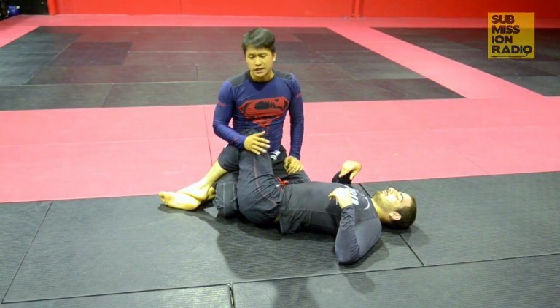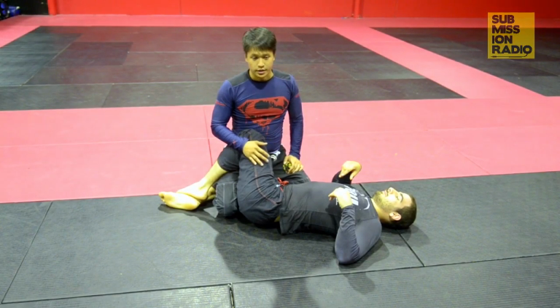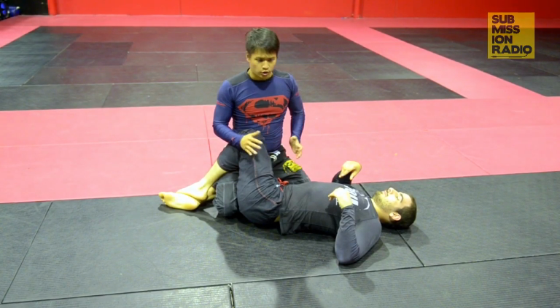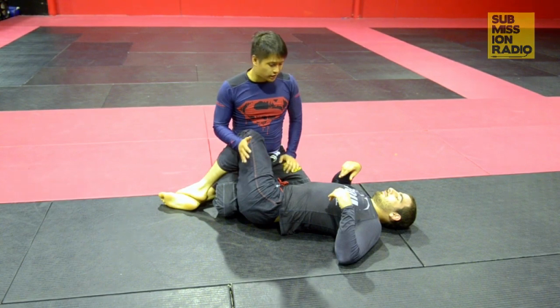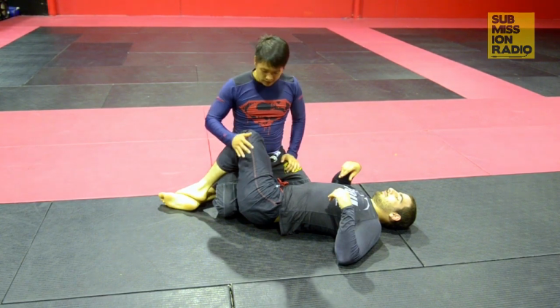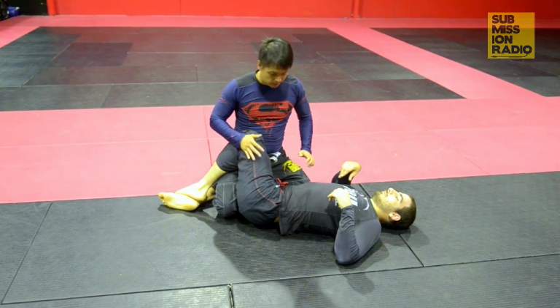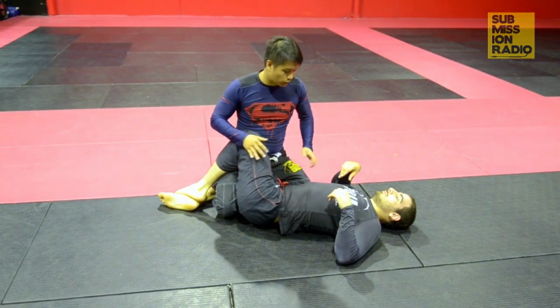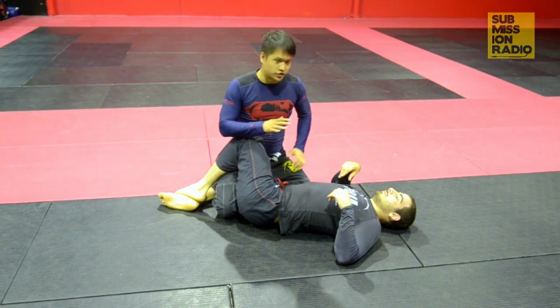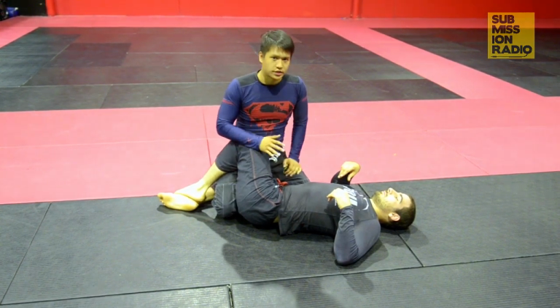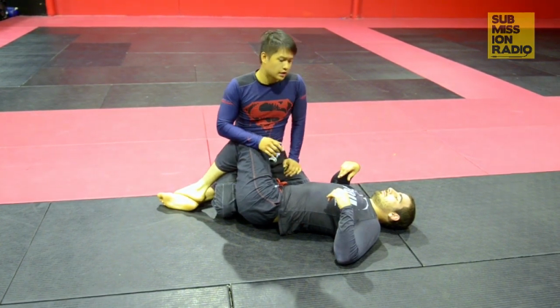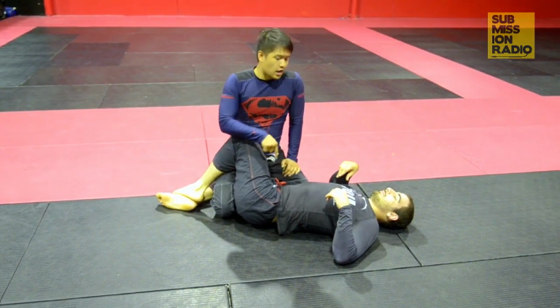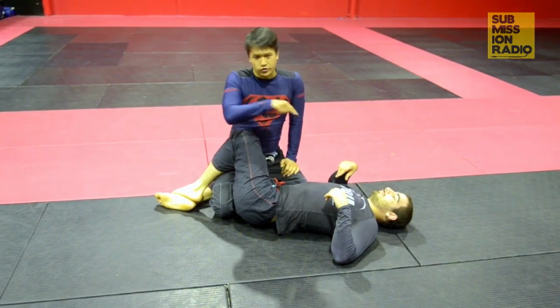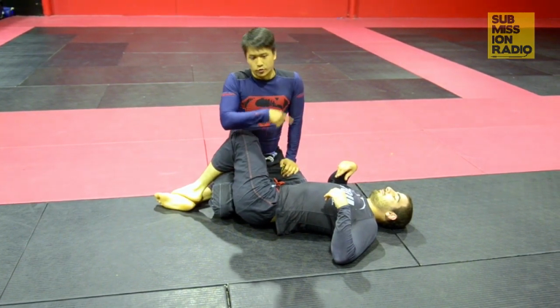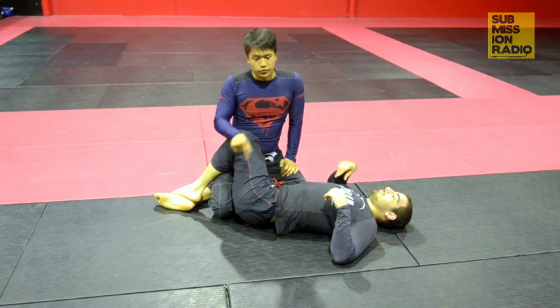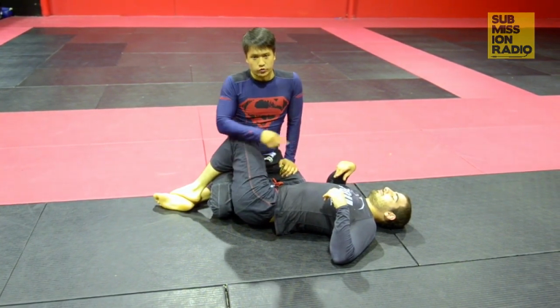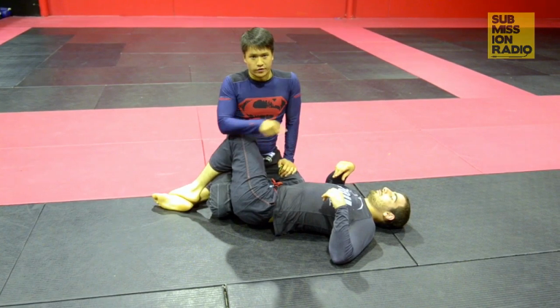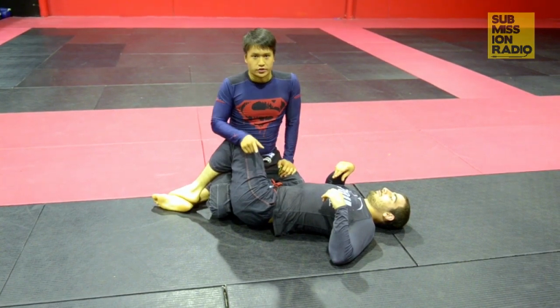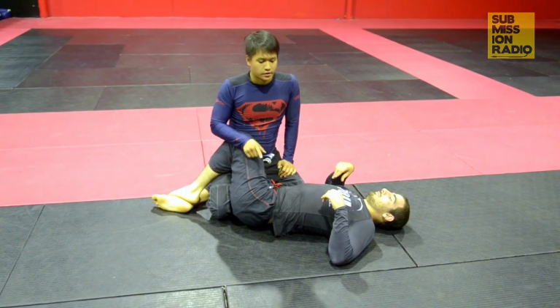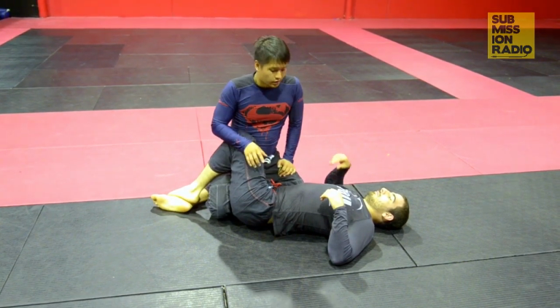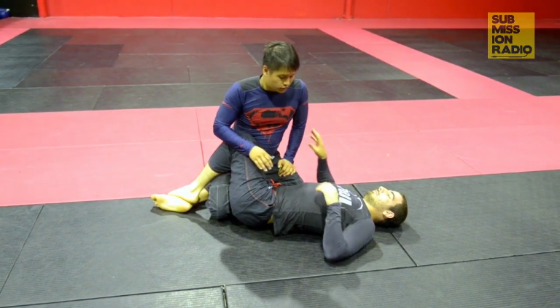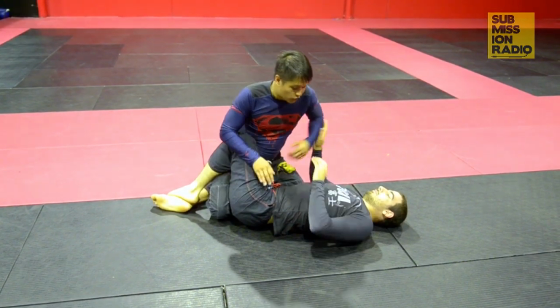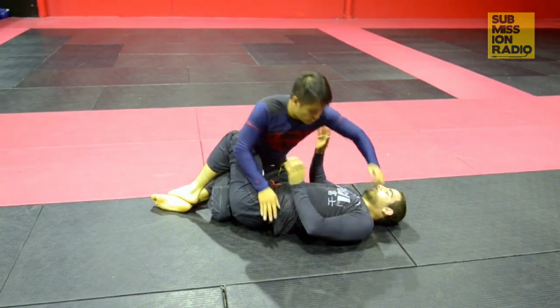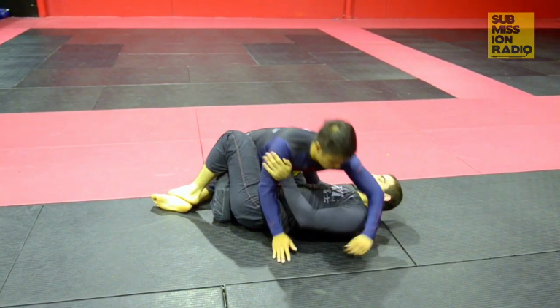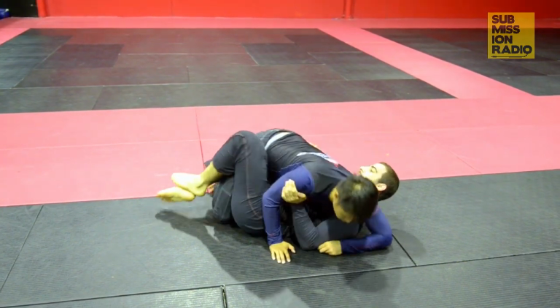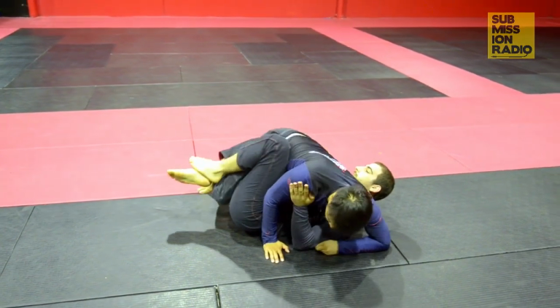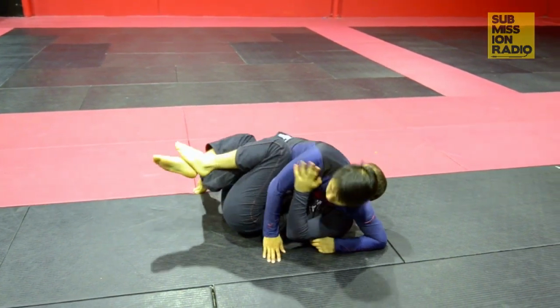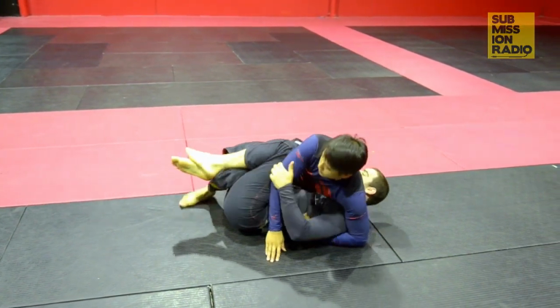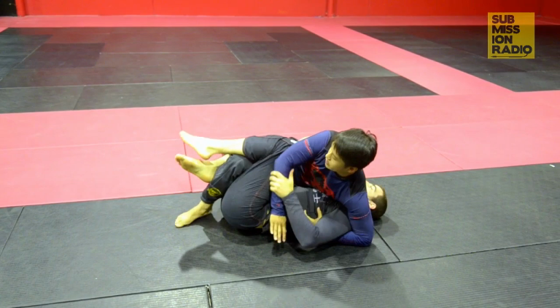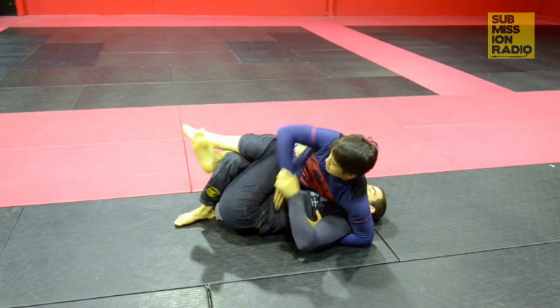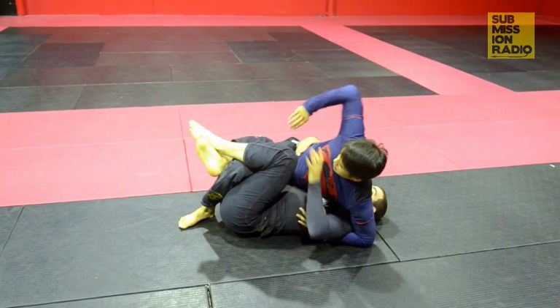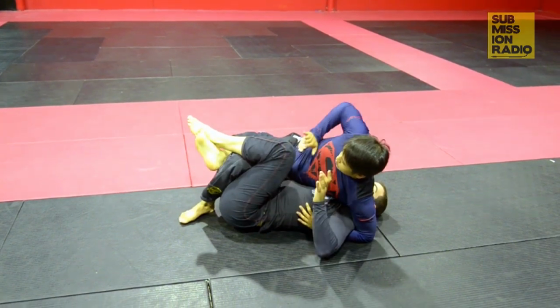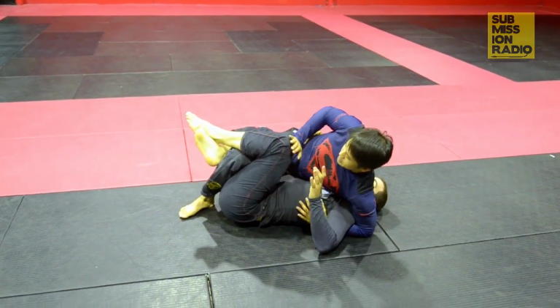This starts from the Top Half Guard when he's about to go chest to chest. We'll get into the Komura position where we can do our three variations. First of all, I'll be trying to go chest to chest, turning on my side and trying to push this knee down.